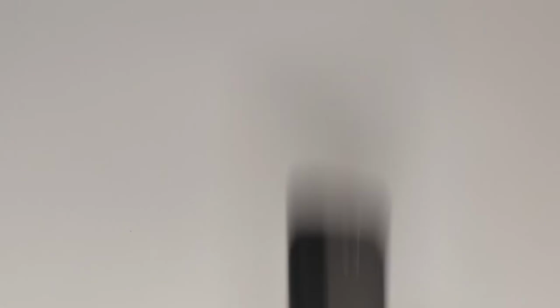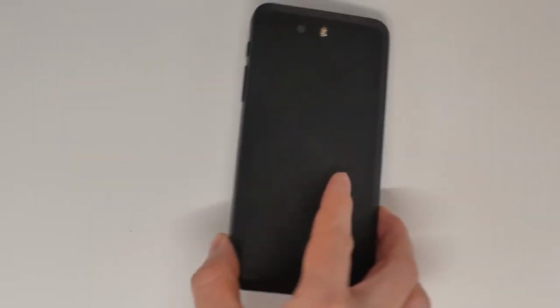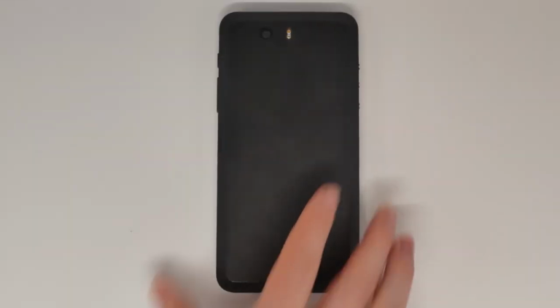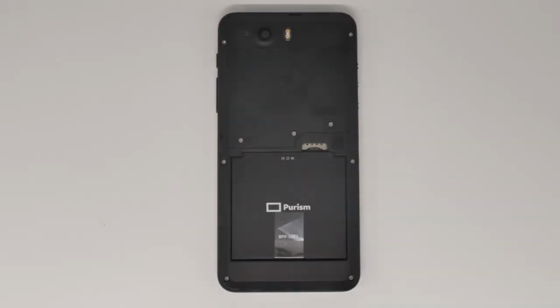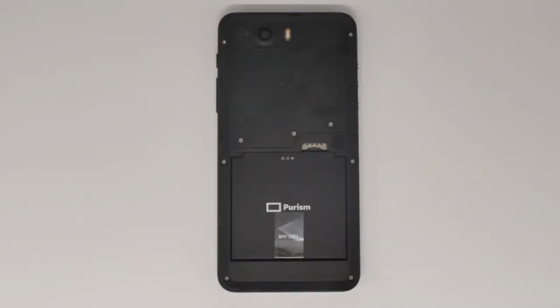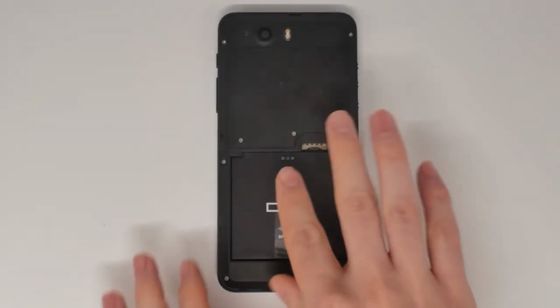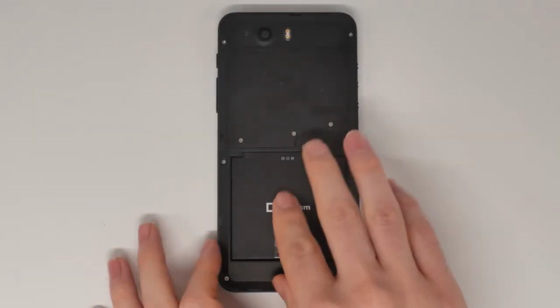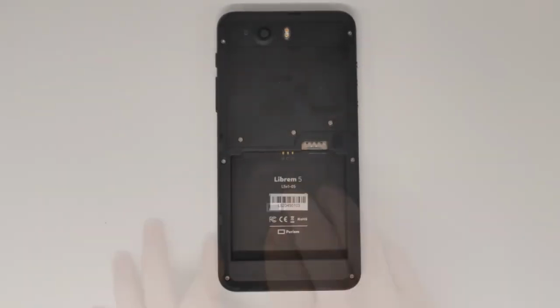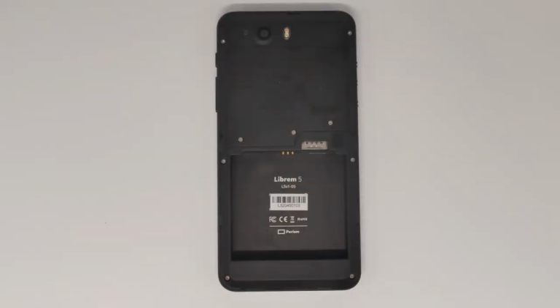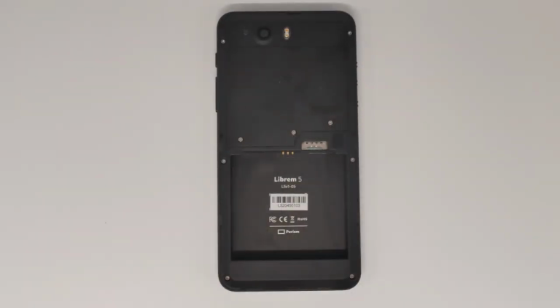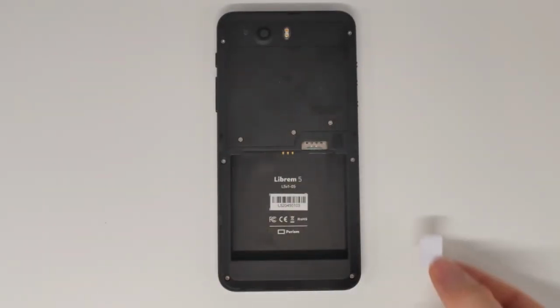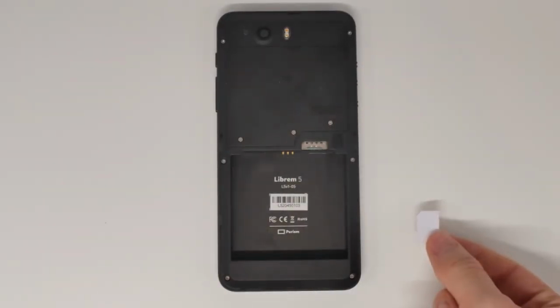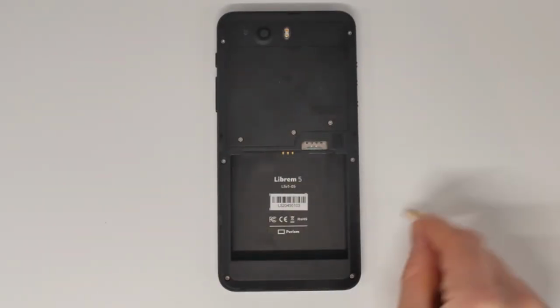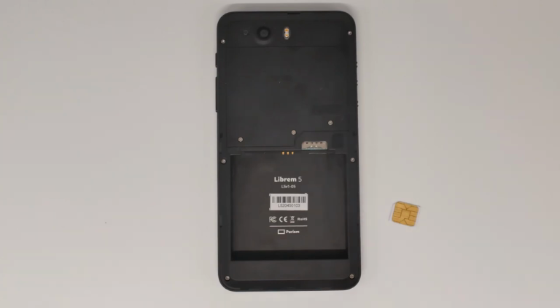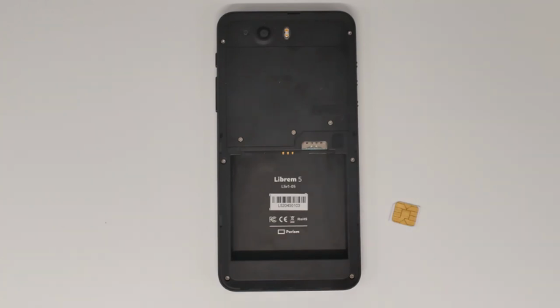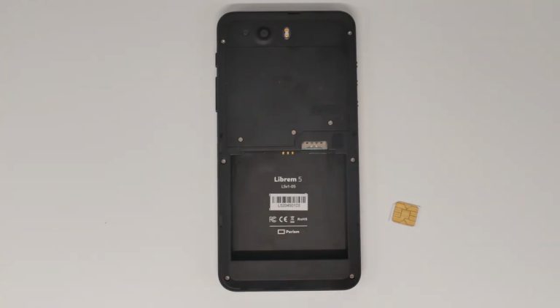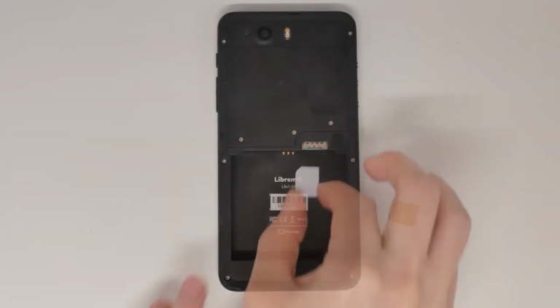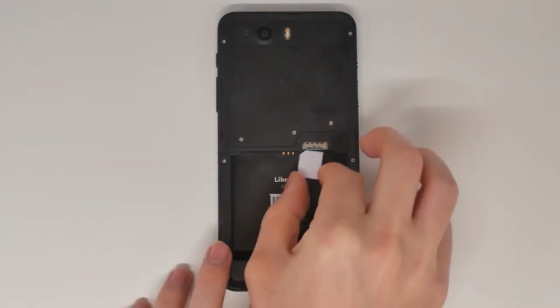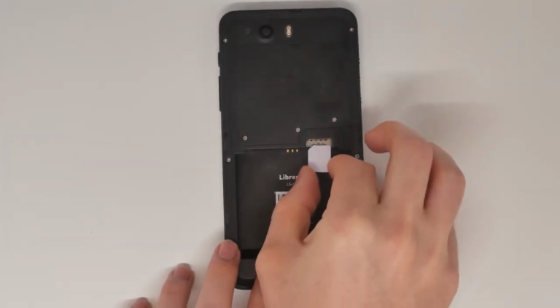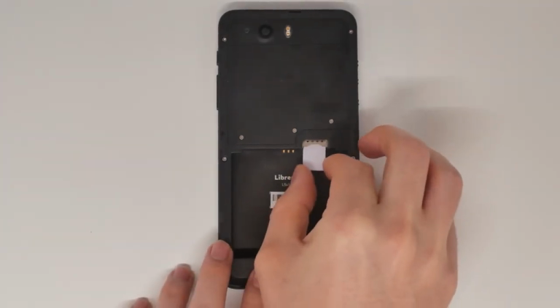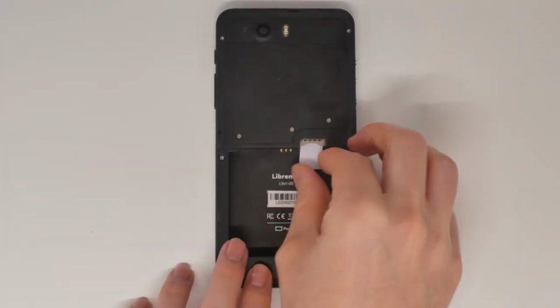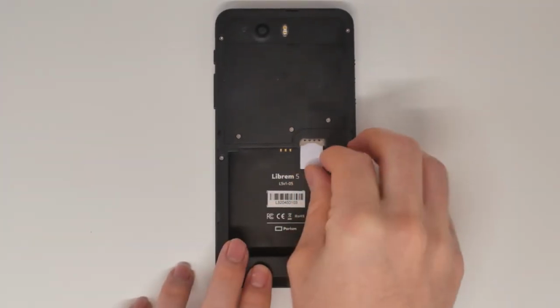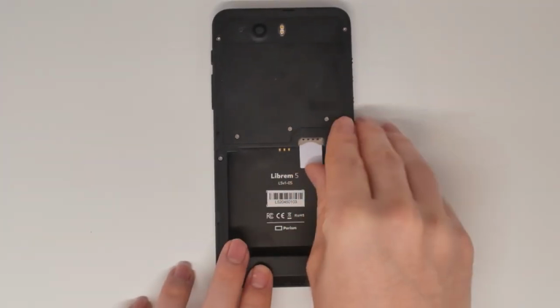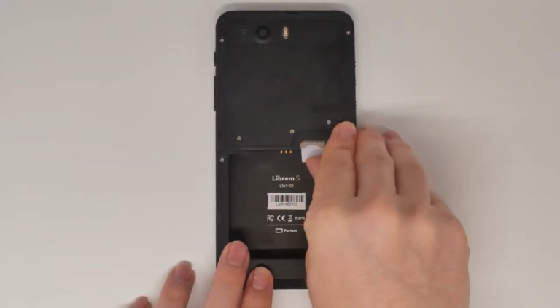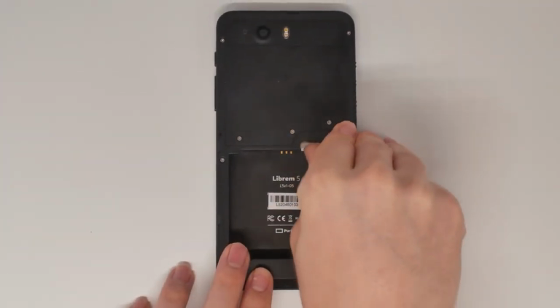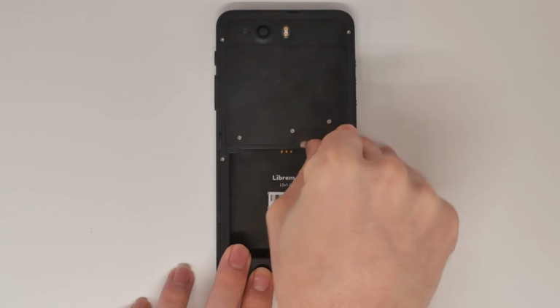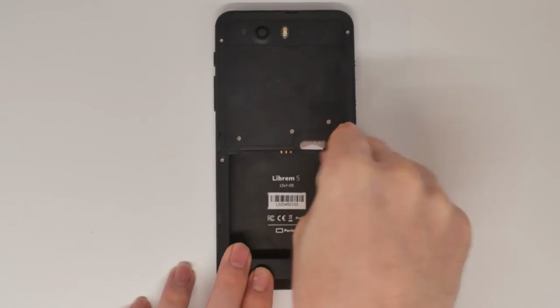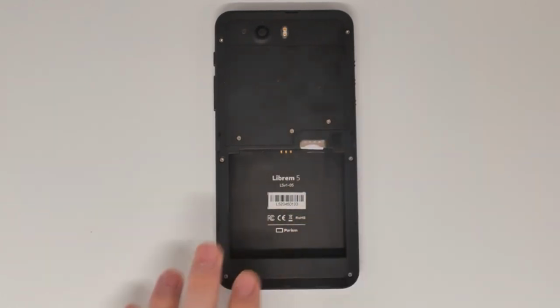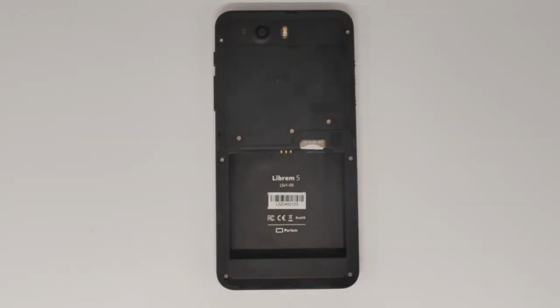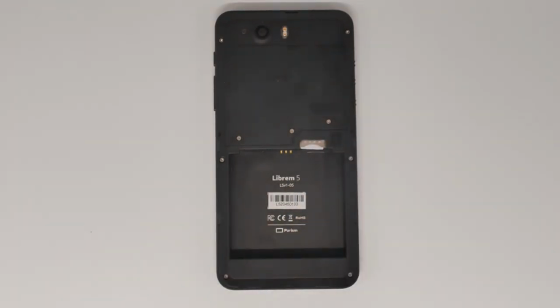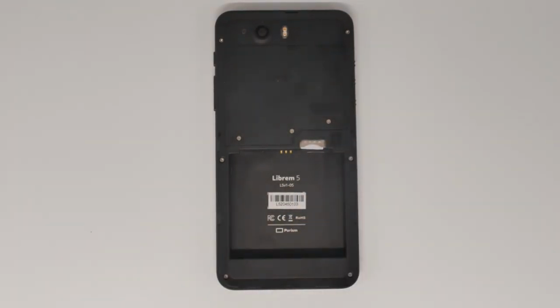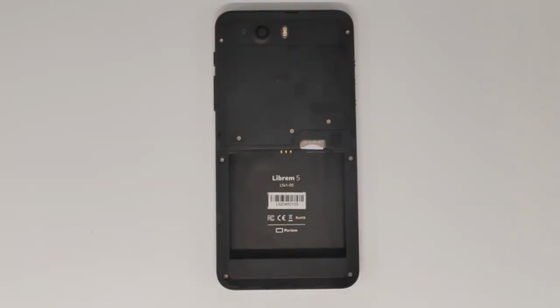The Librem 5 includes an OpenPGP Smart Card Reader that you can use to store your private GPG keys securely. We recently added support for the OpenPGP Smart Card Reader, and this guide will explain how existing Librem 5 owners can enable it.